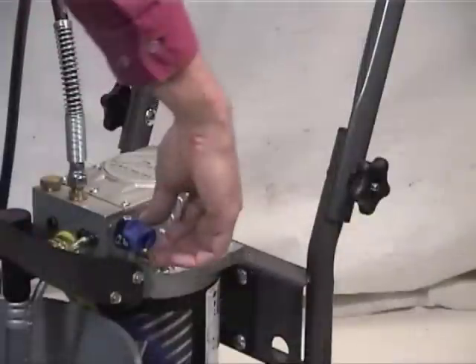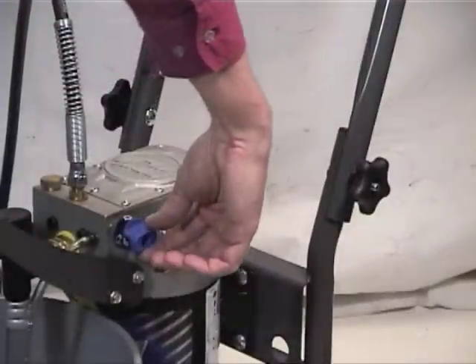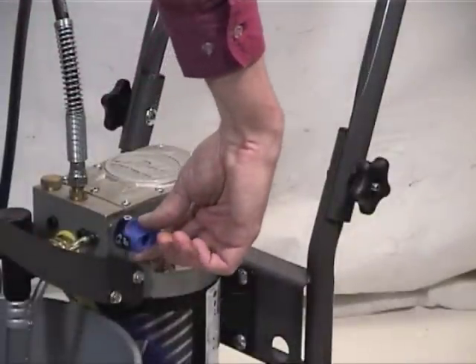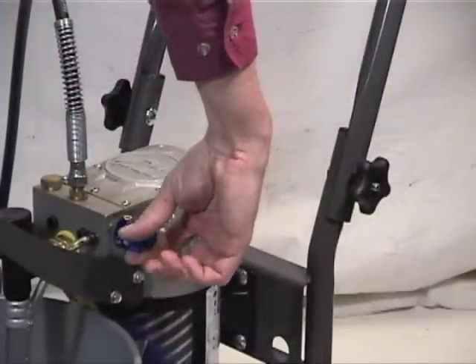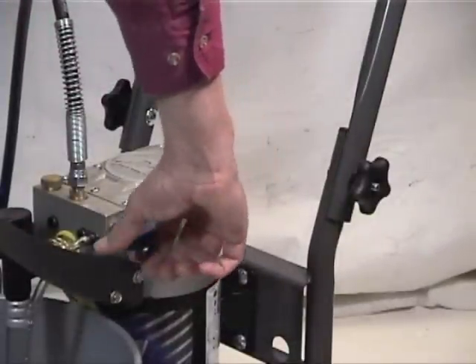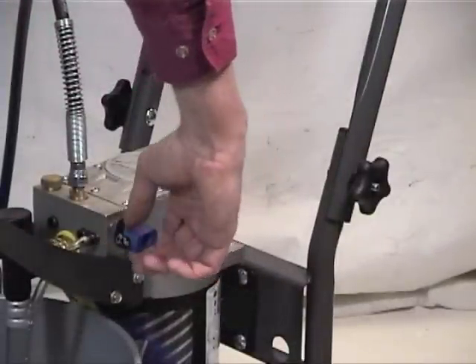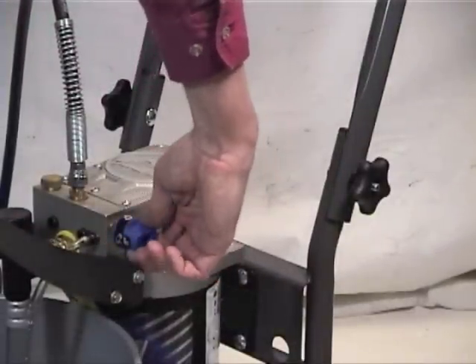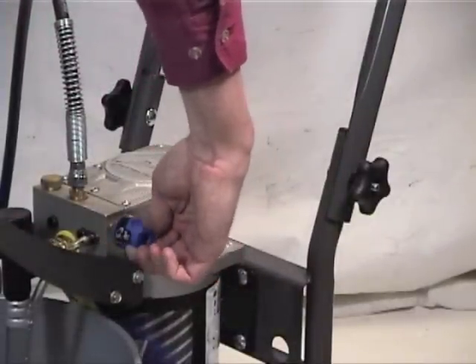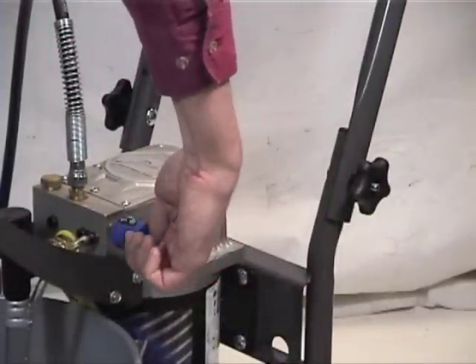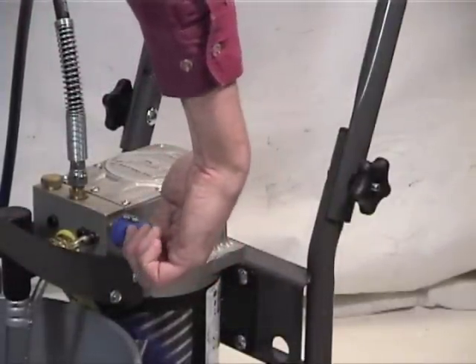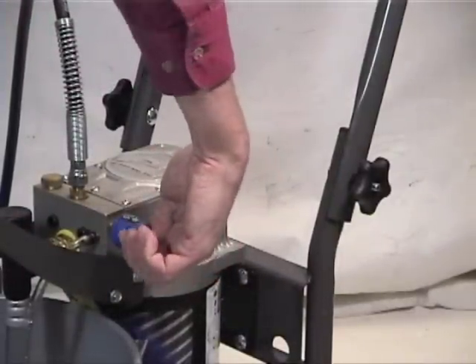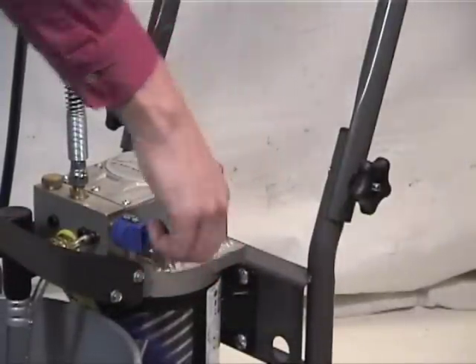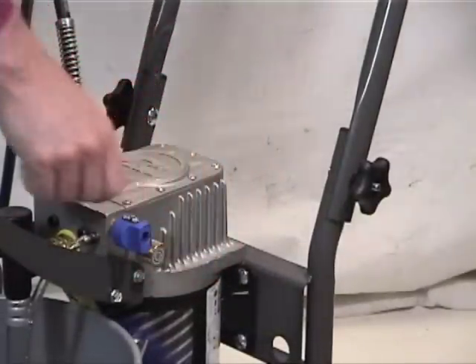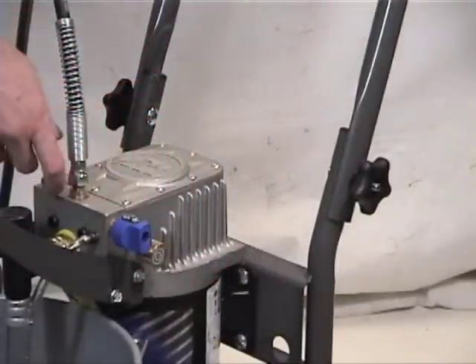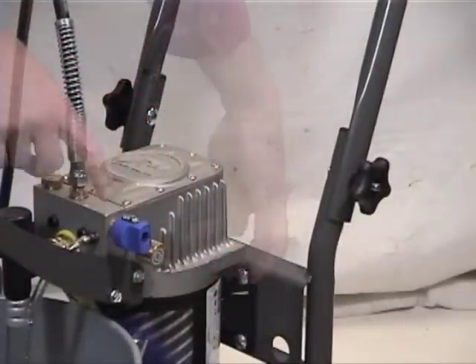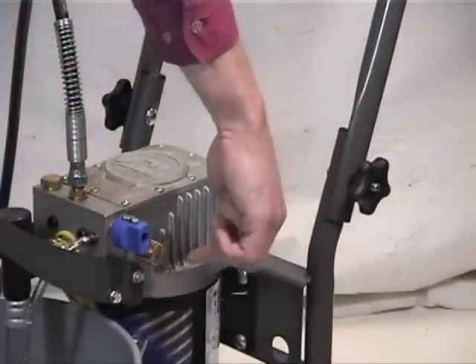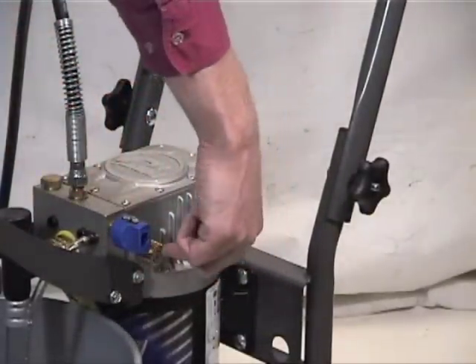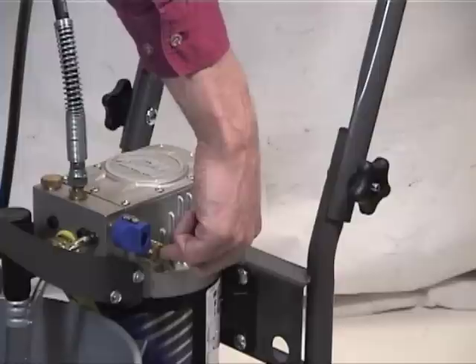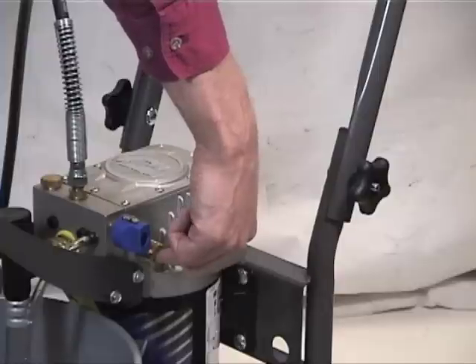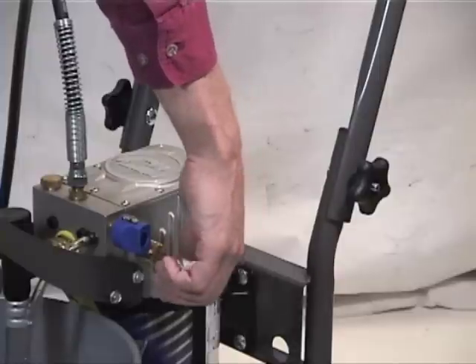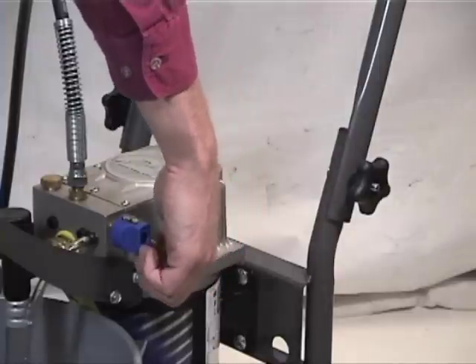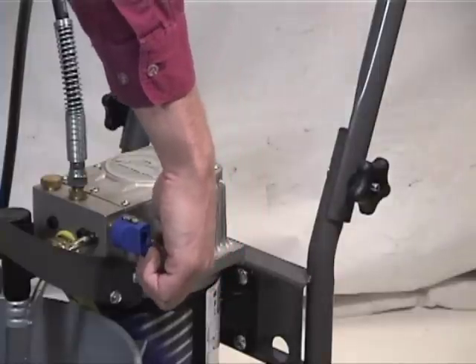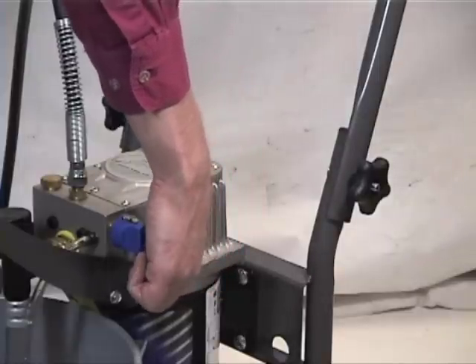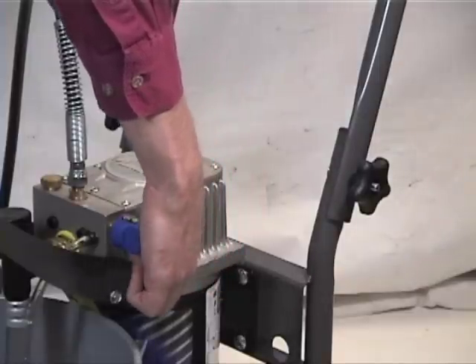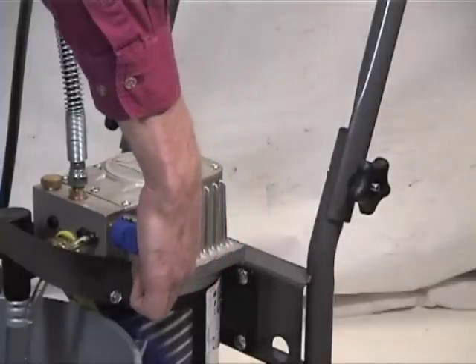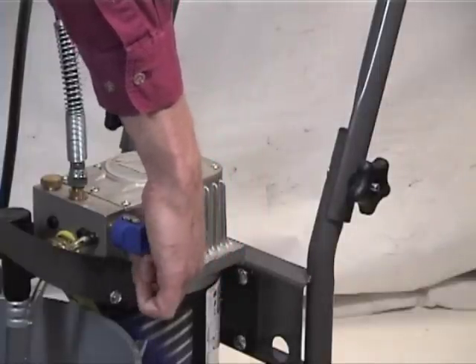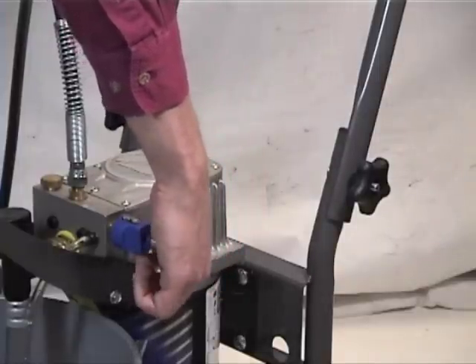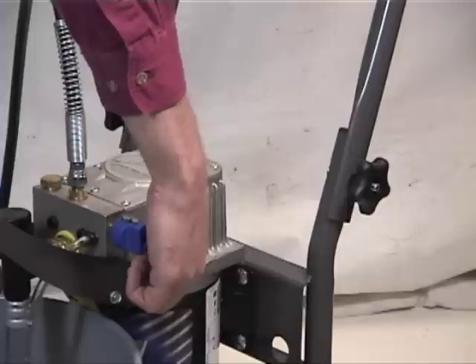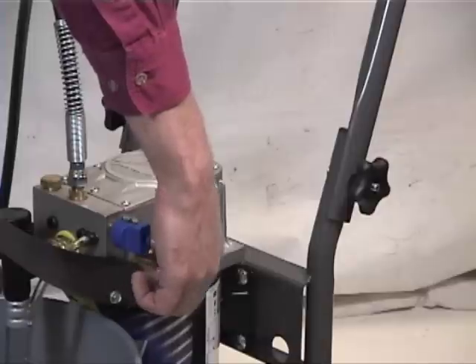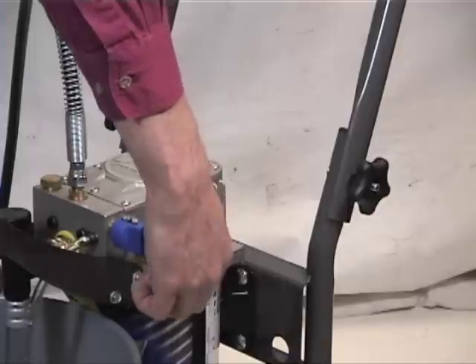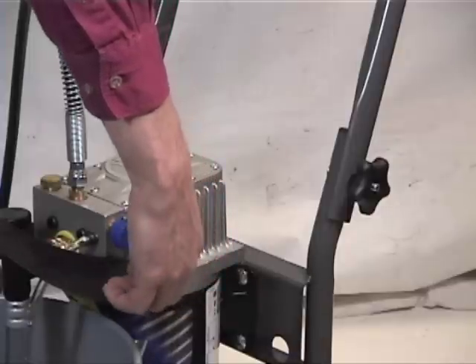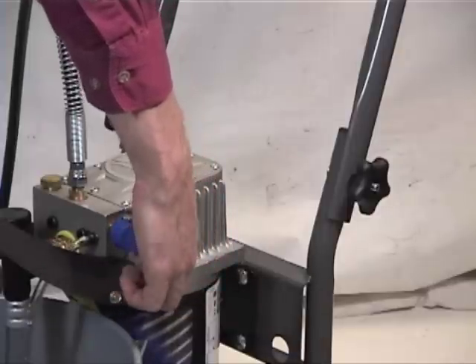The prime spray control knob can be turned to either prime or spray modes. The pressure knob can be turned clockwise for higher pressure or counterclockwise for lower pressure.